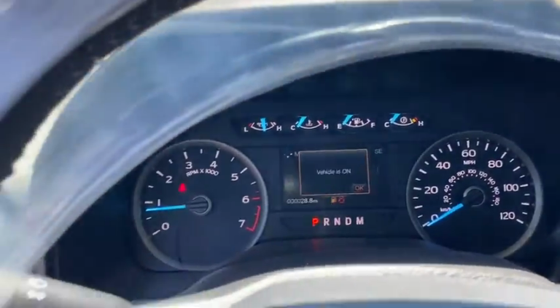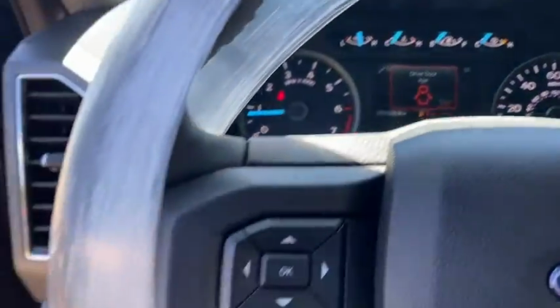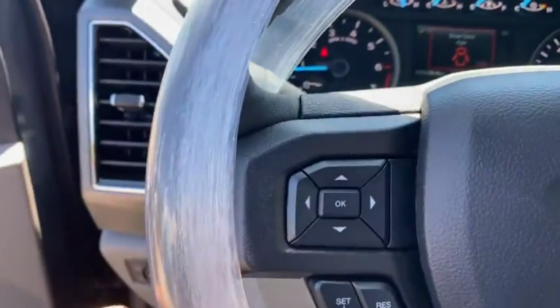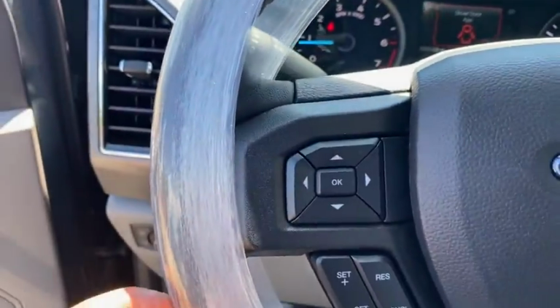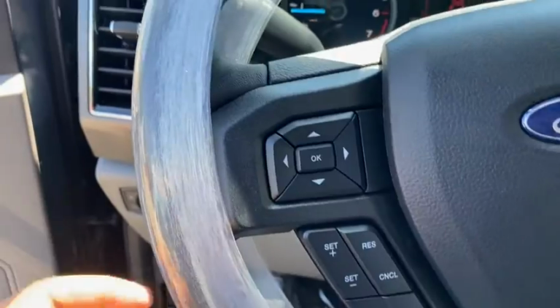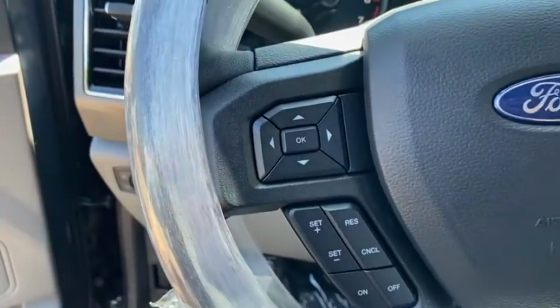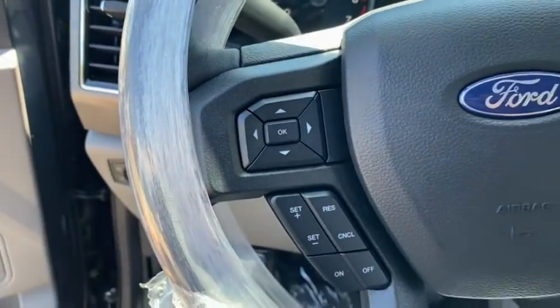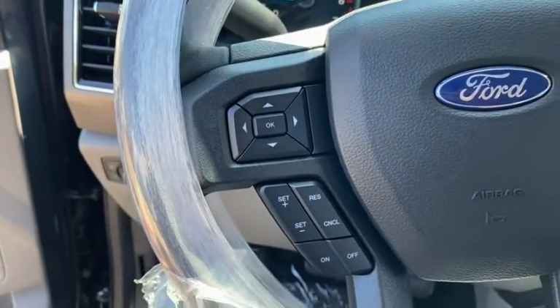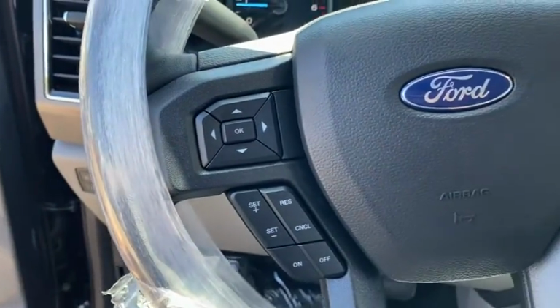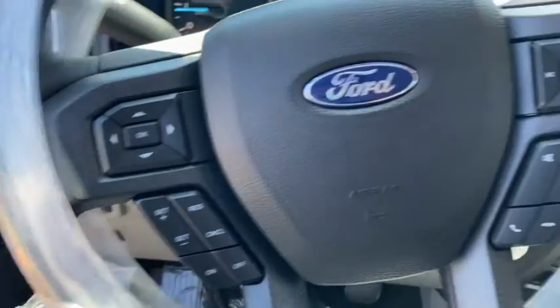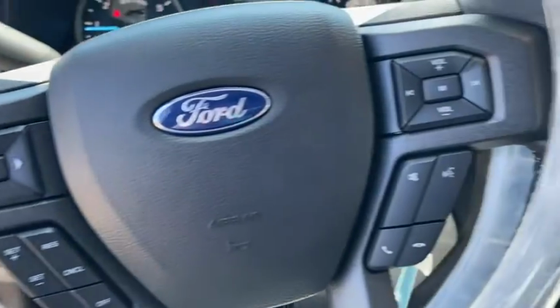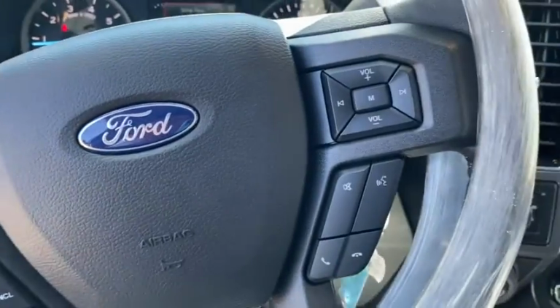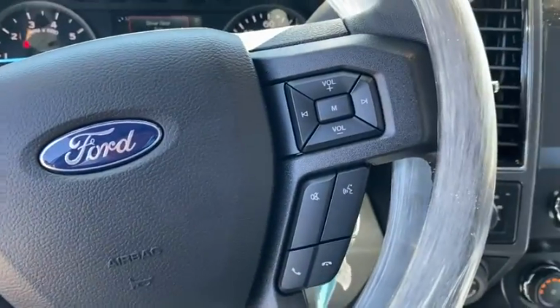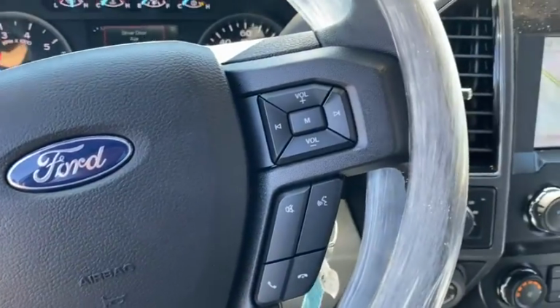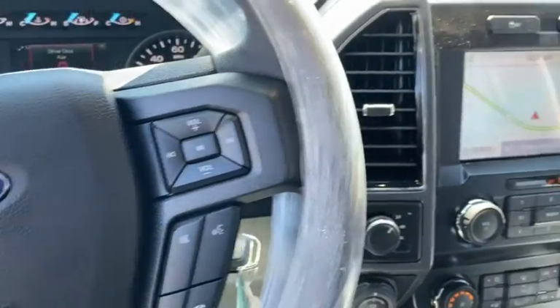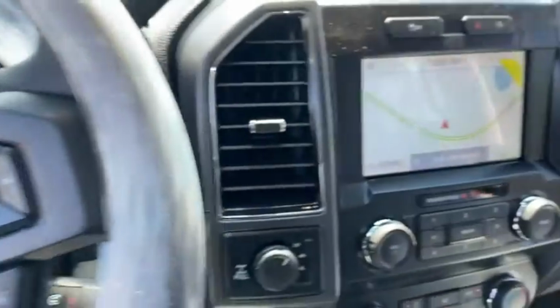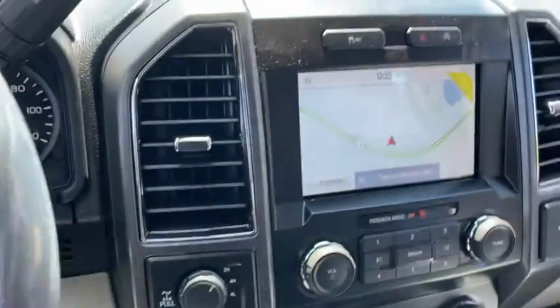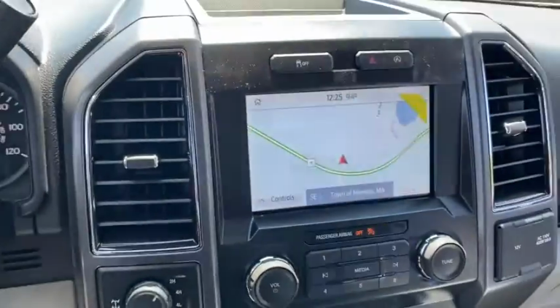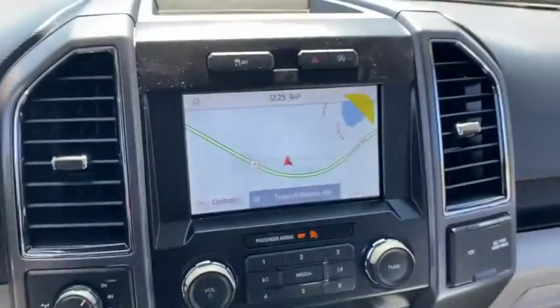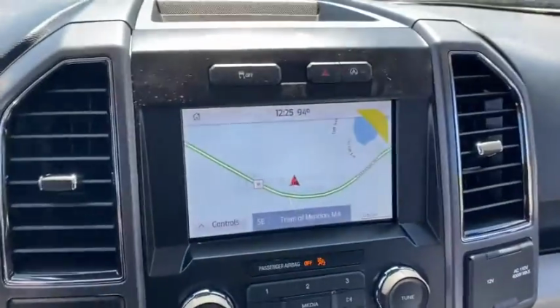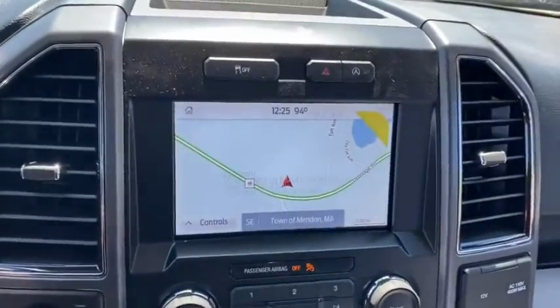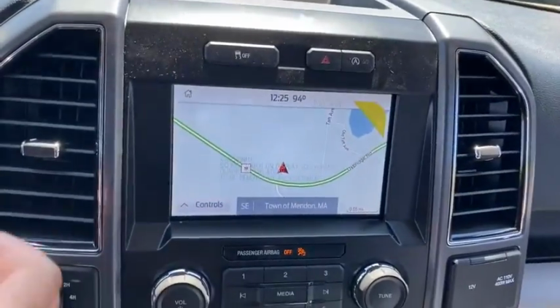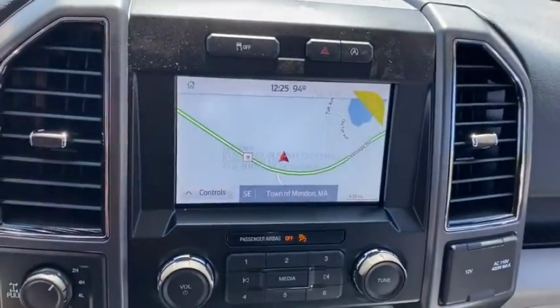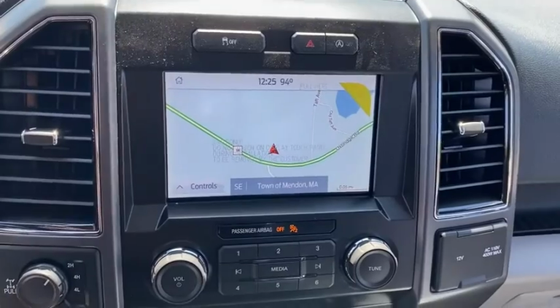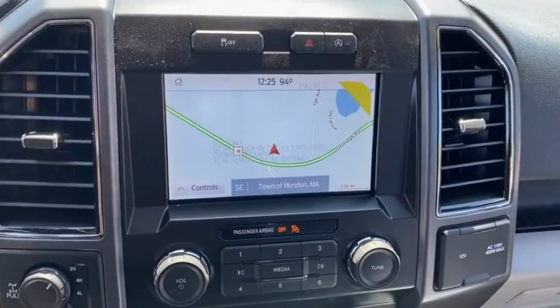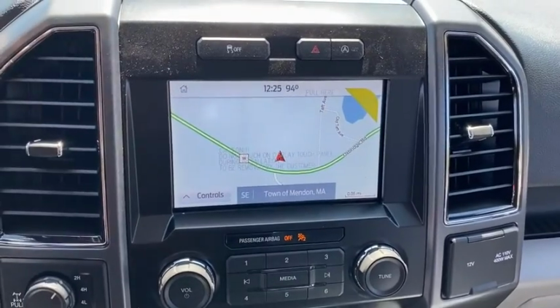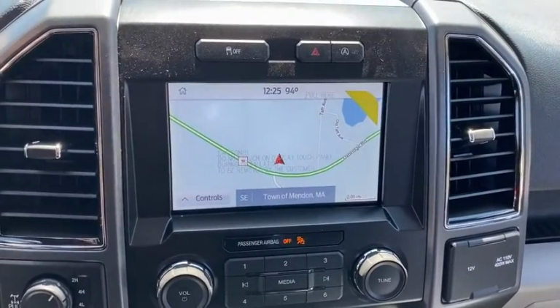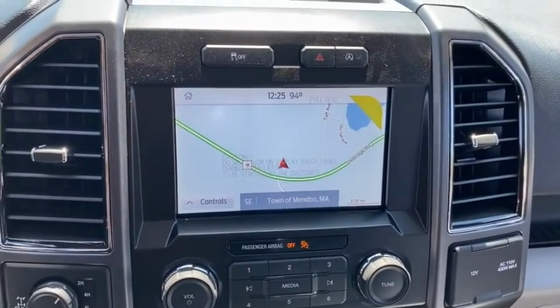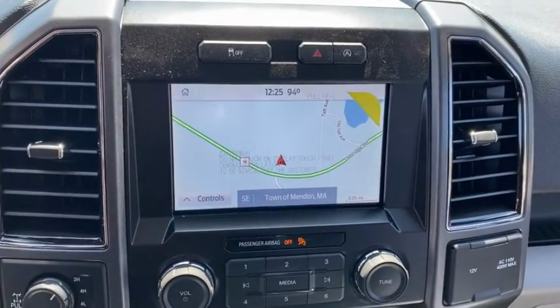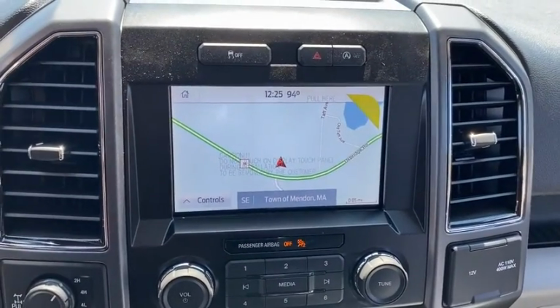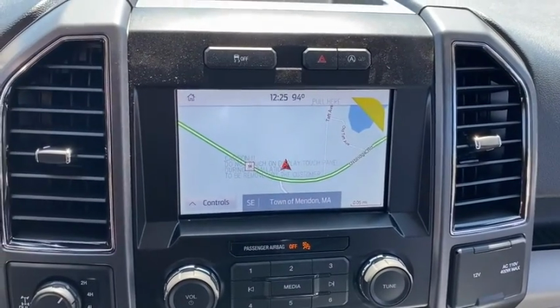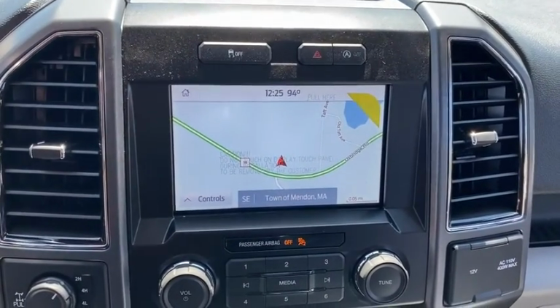Fog lights, compass, tachometer, panic alarm, brake assist, remote keyless entry, tilt steering wheel, driver vanity mirror, towing package.